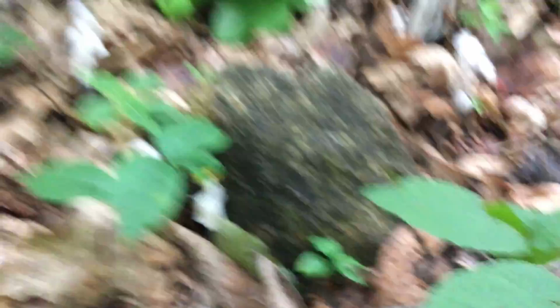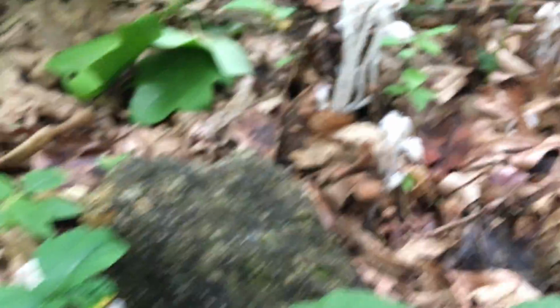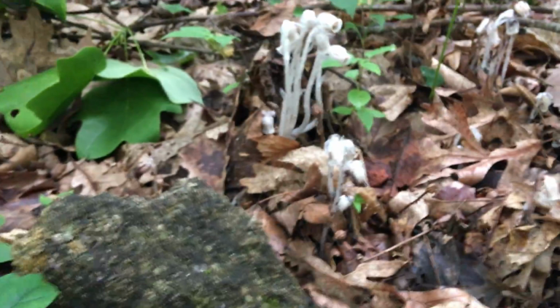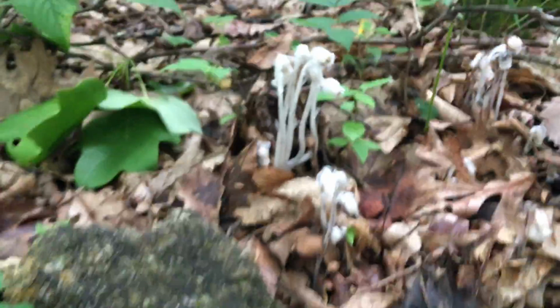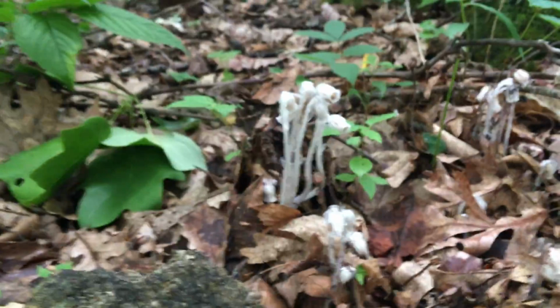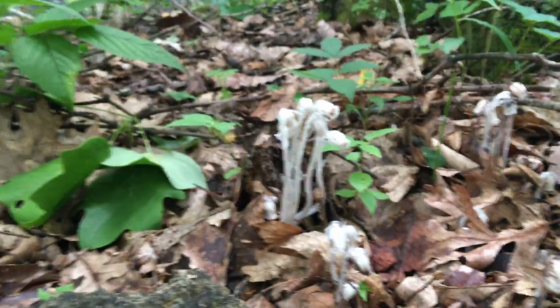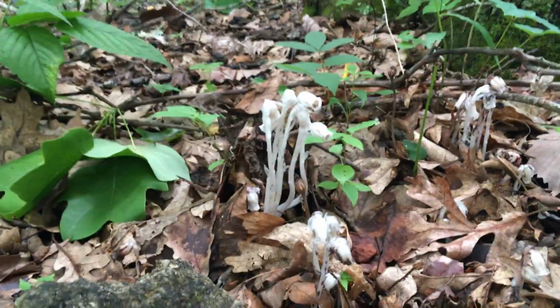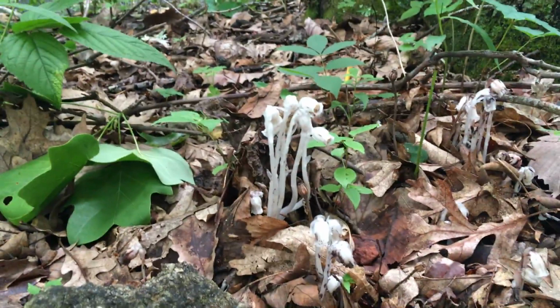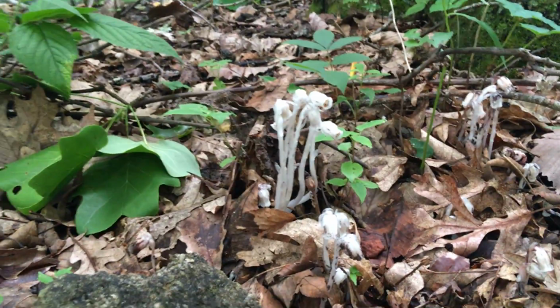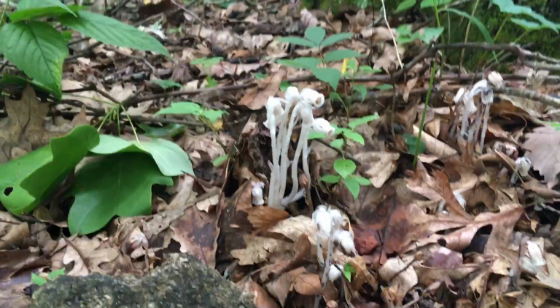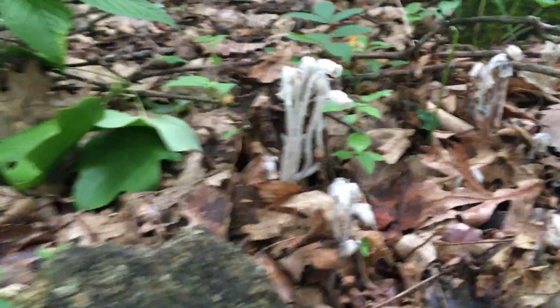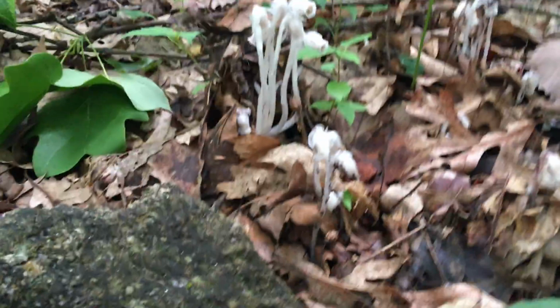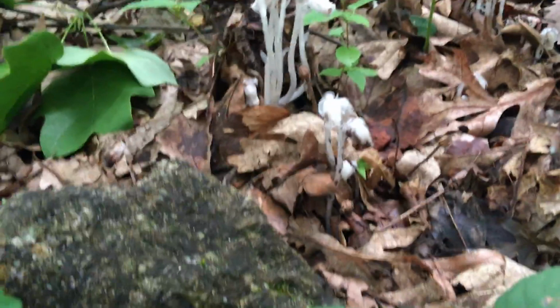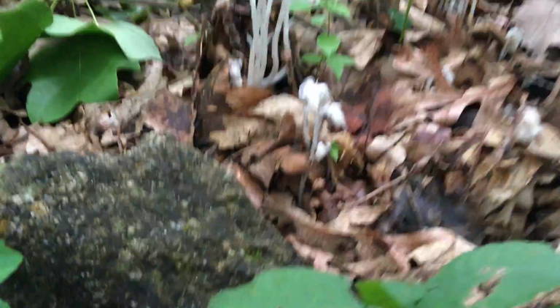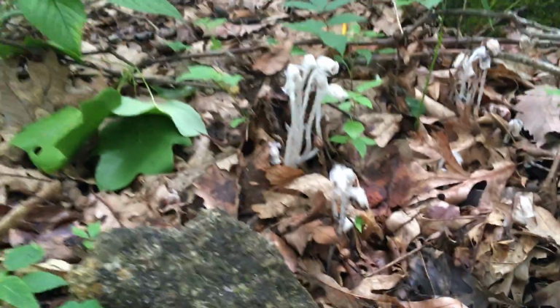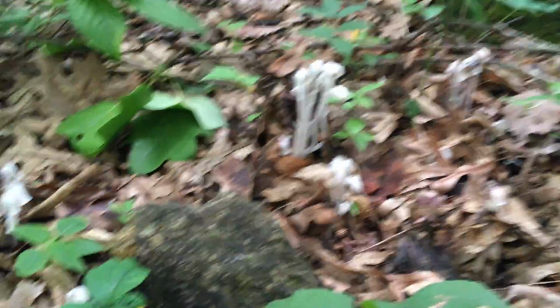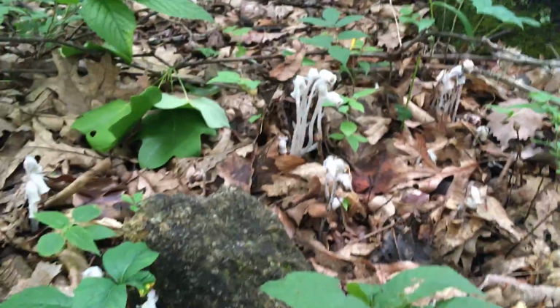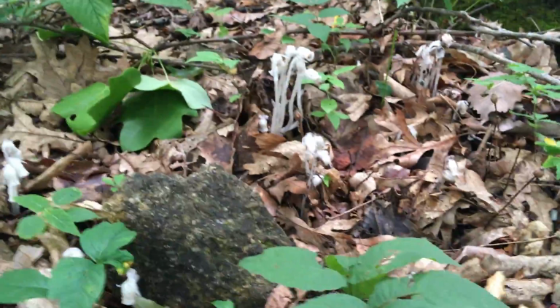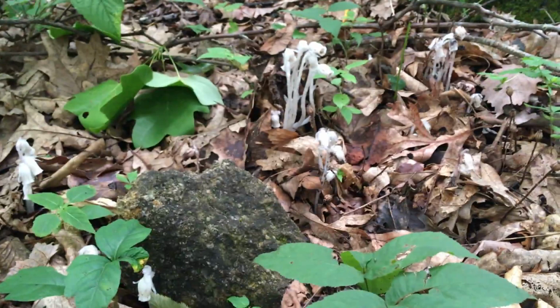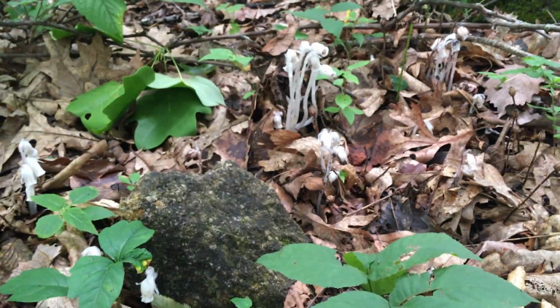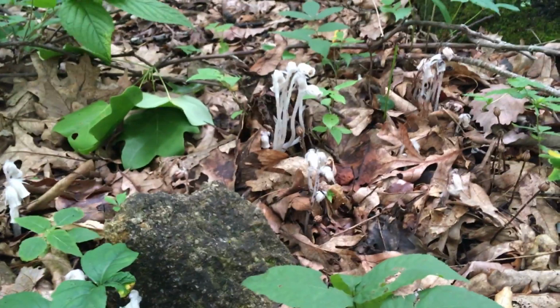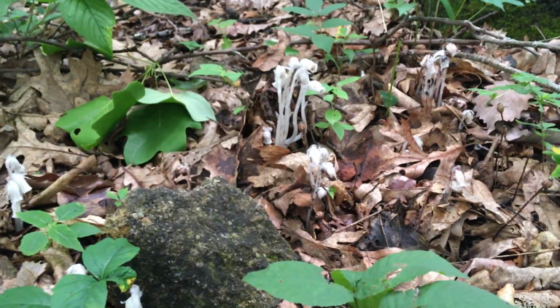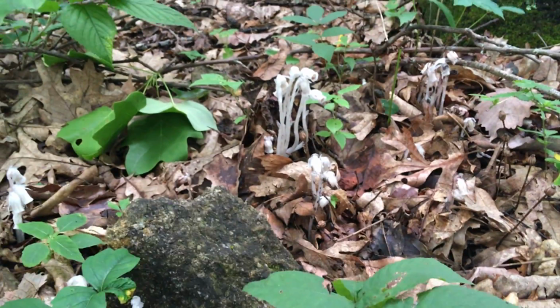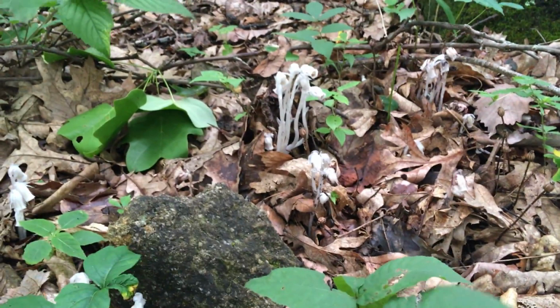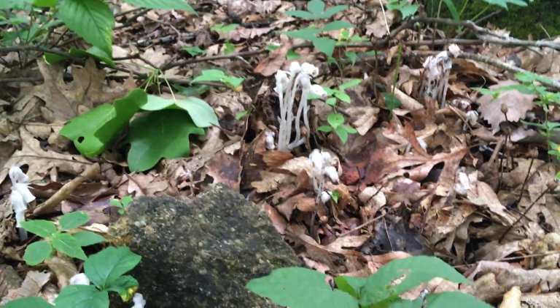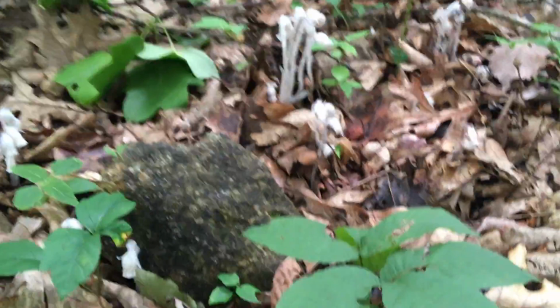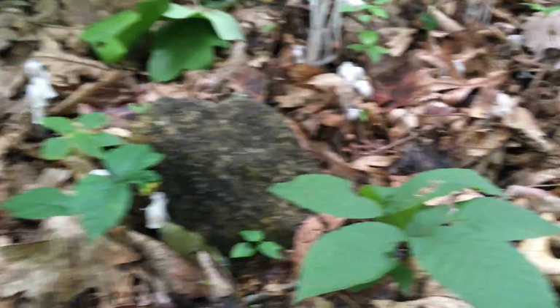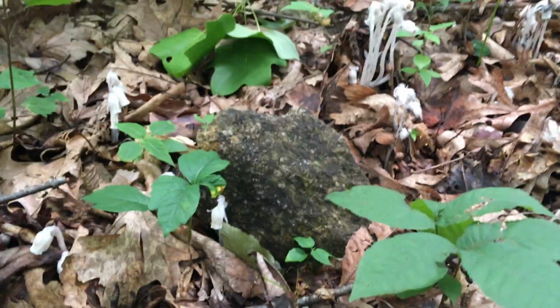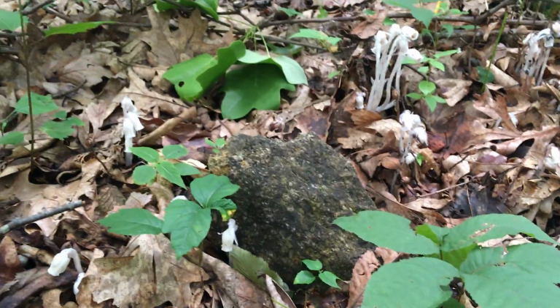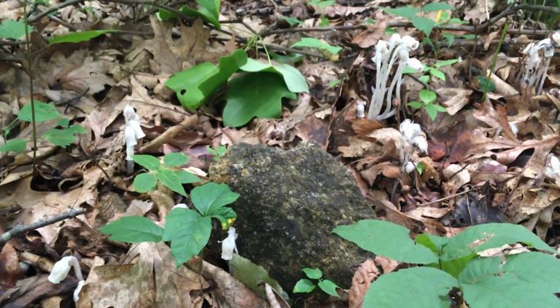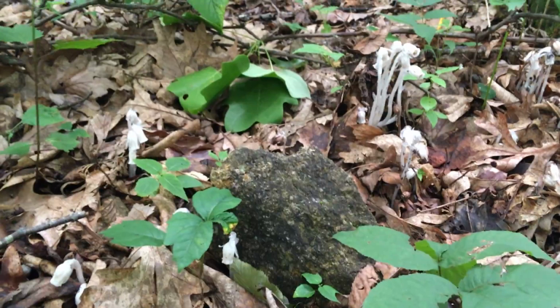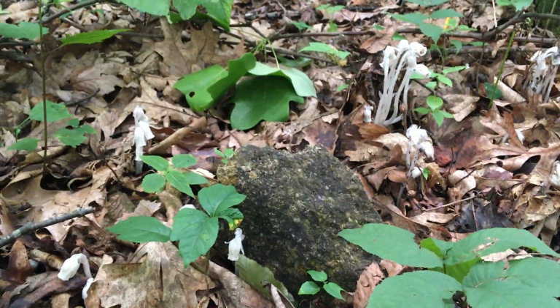Some of this has a pinkish tint to it, but it's mostly white — sometimes you'll see them in their pink form. And then there's another Monotropa species — I don't recall the species name — but it's an amber colored one.